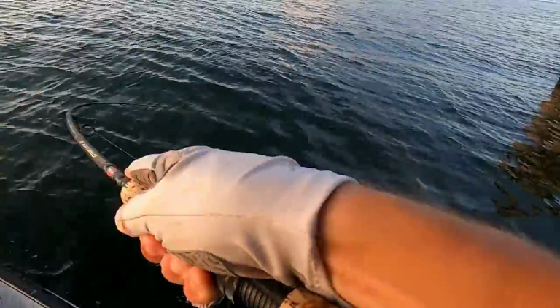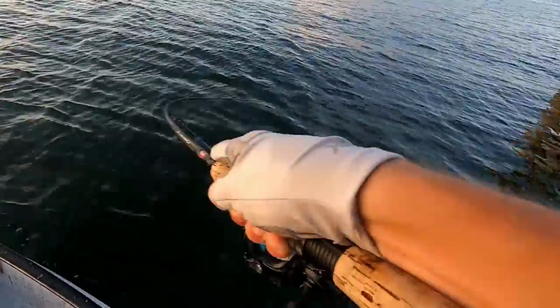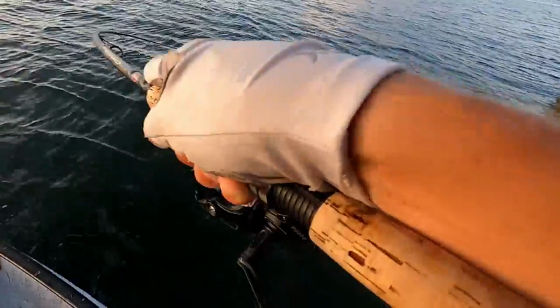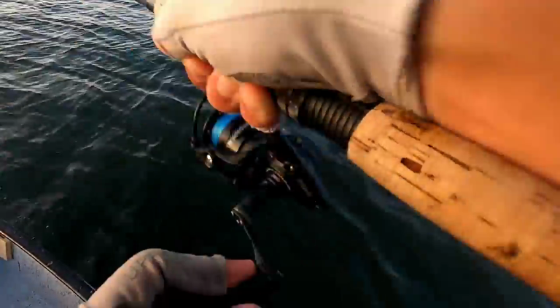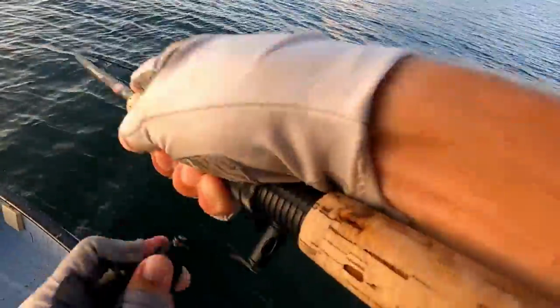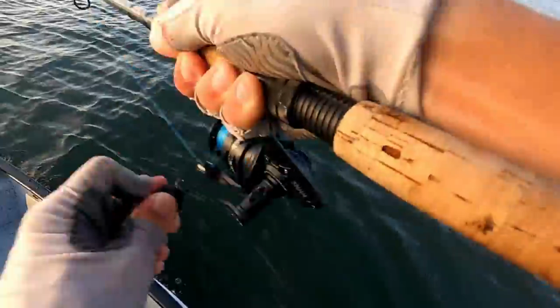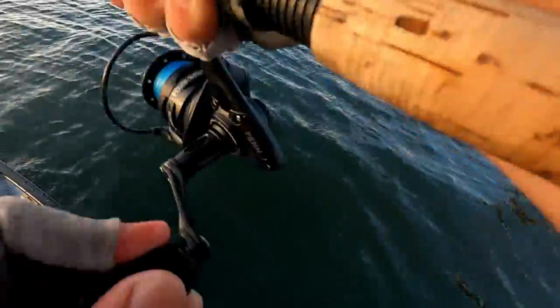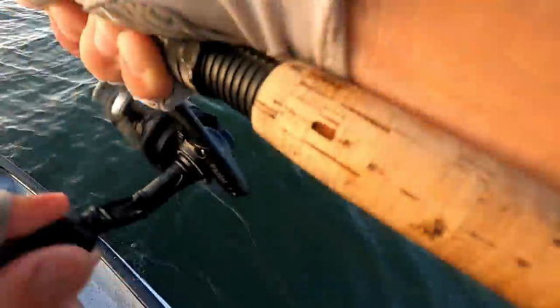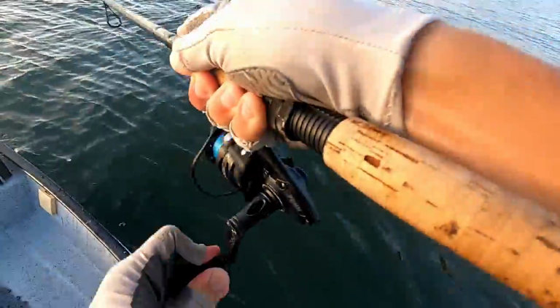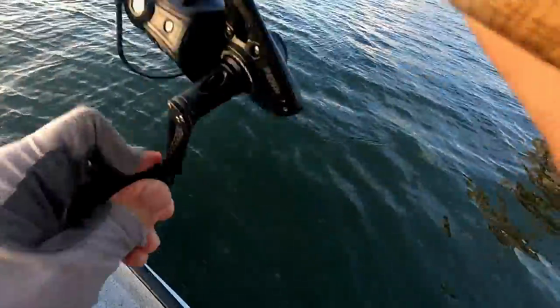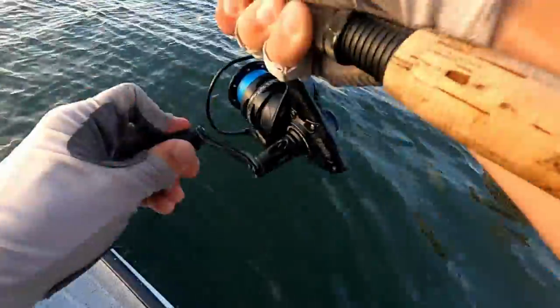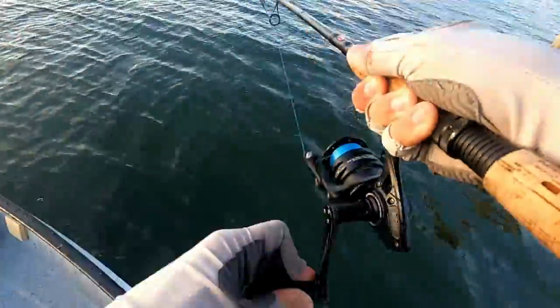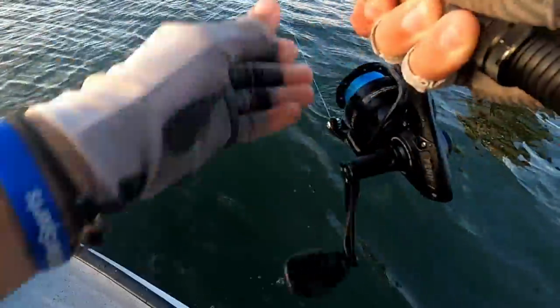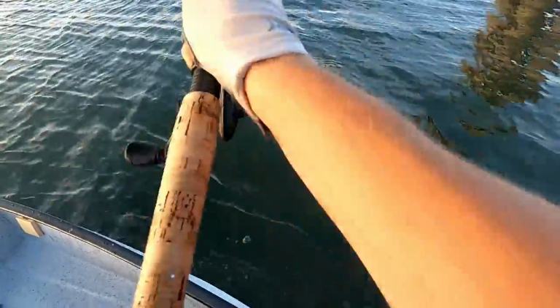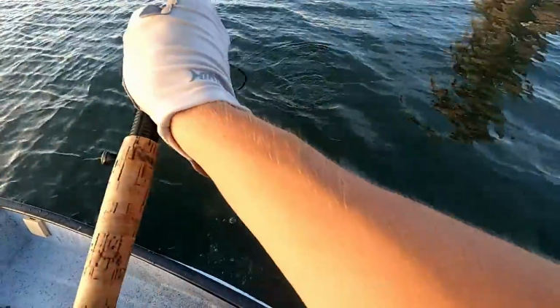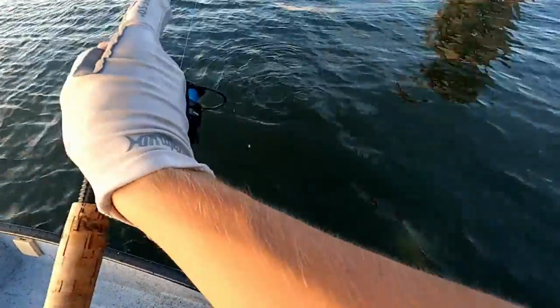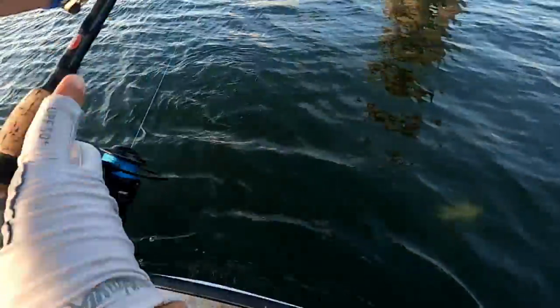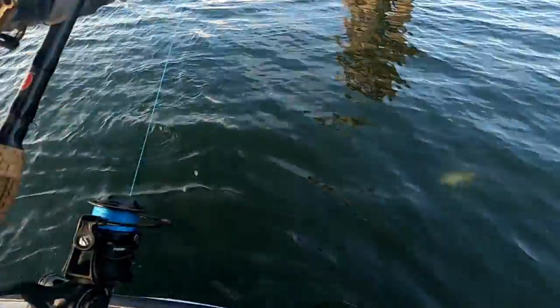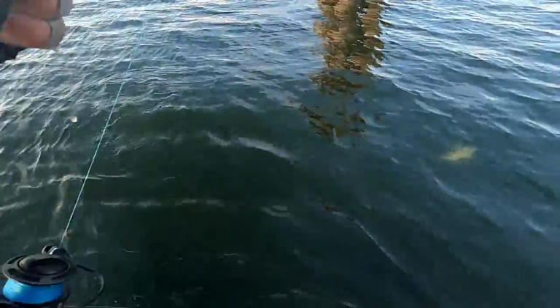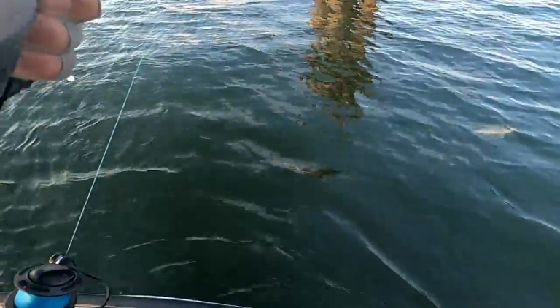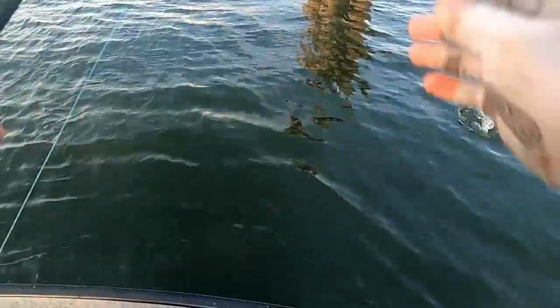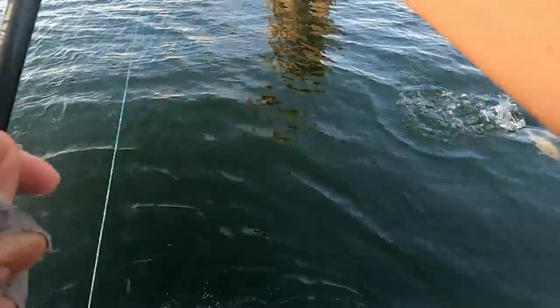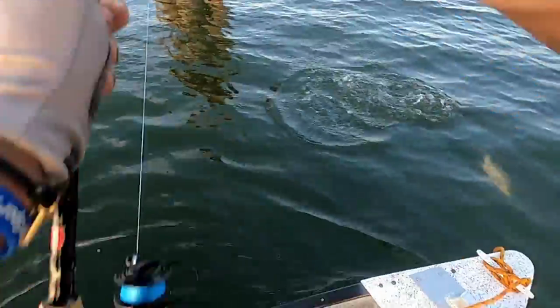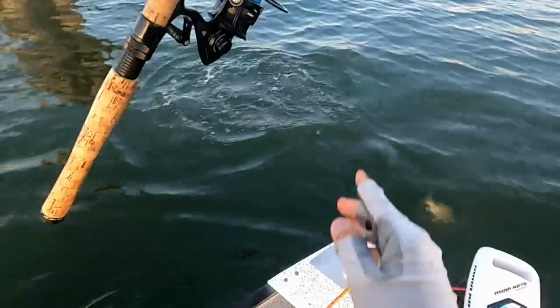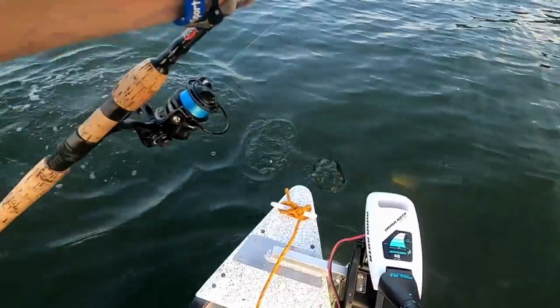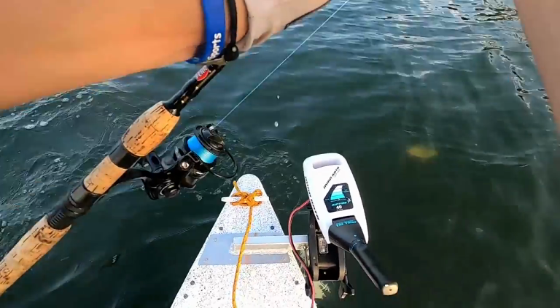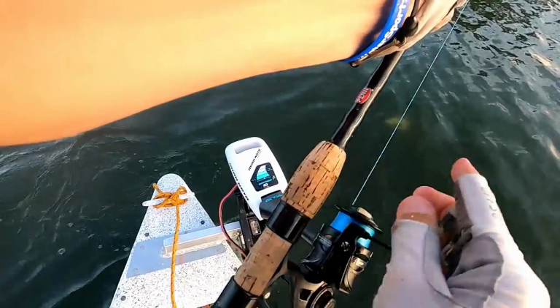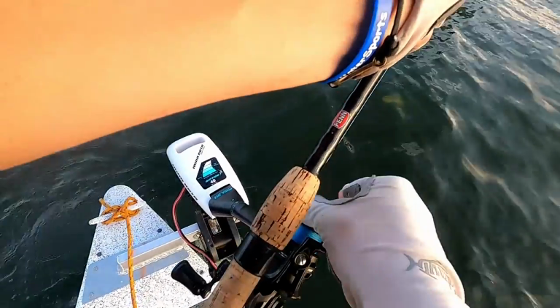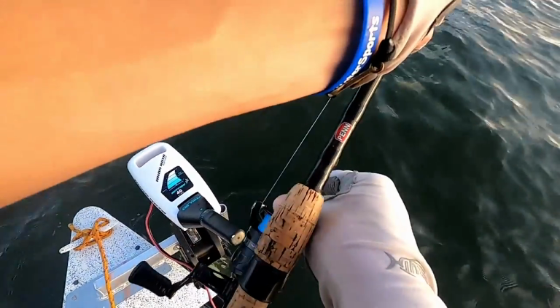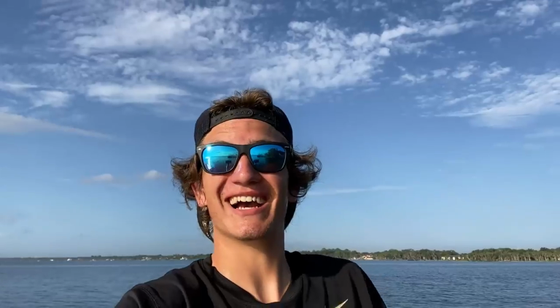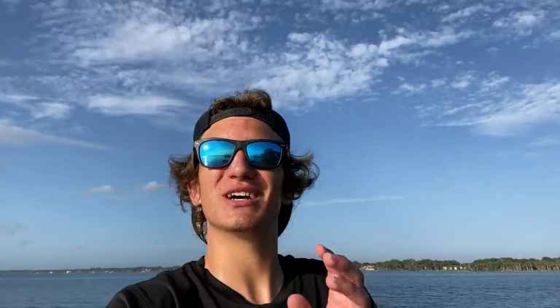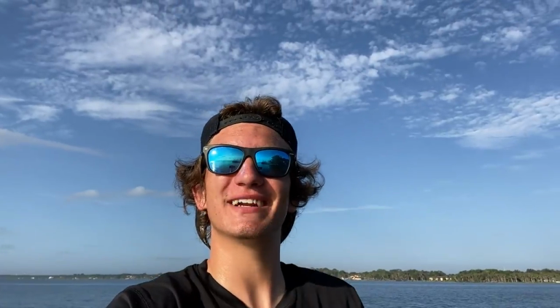Nice fish, nice fish! Big mango - this is what we're talking about! Guys, get him in the boat! Oh it's a big mango!